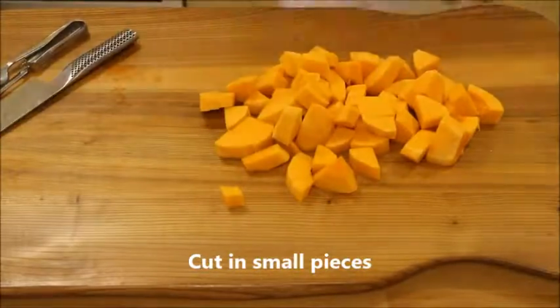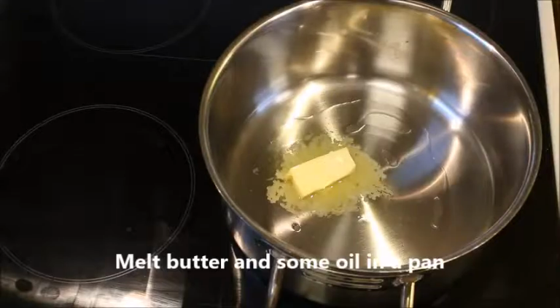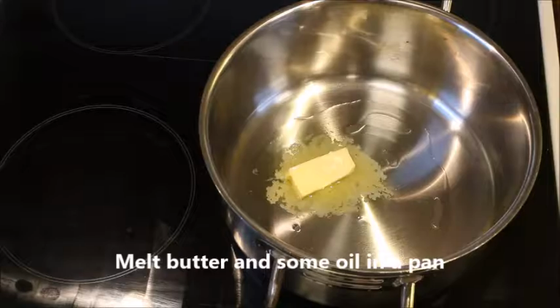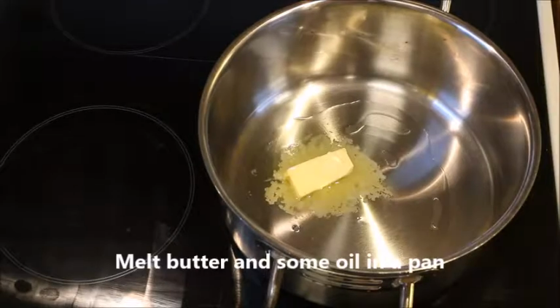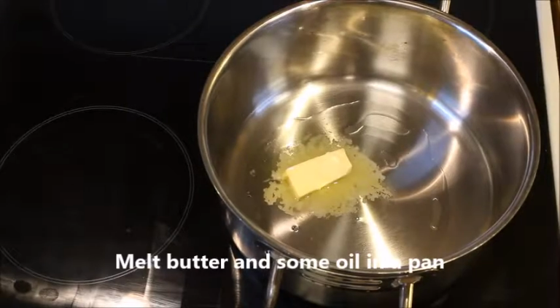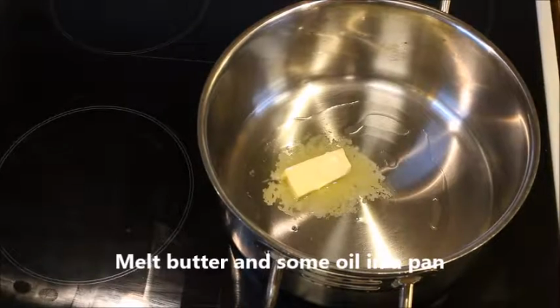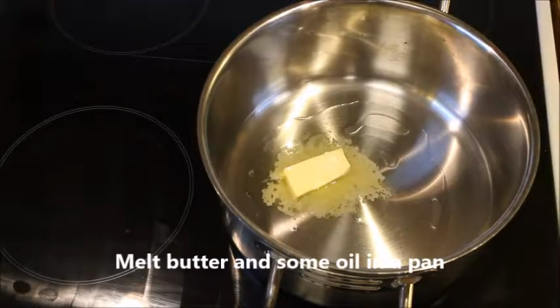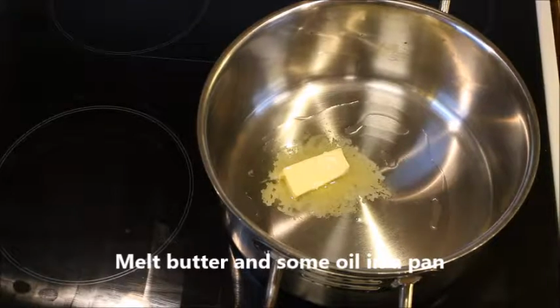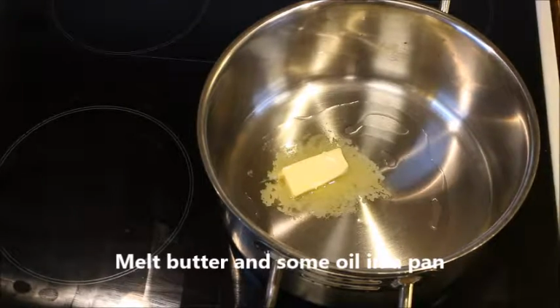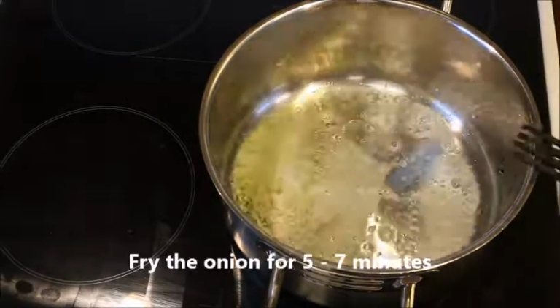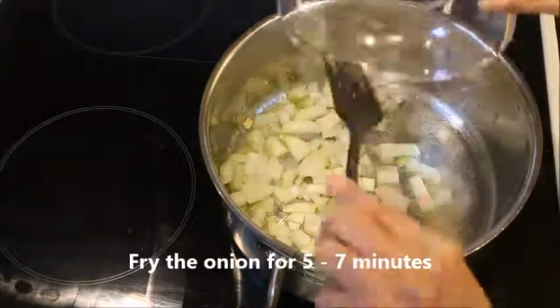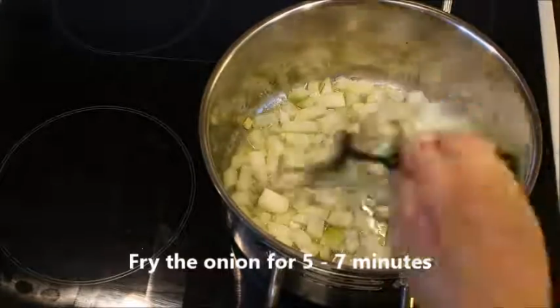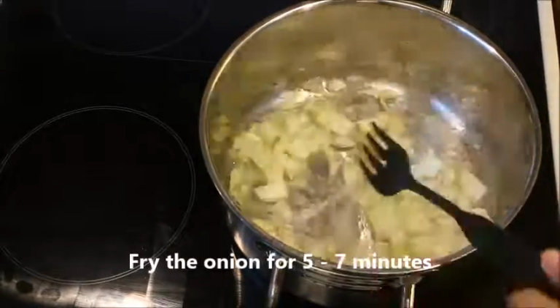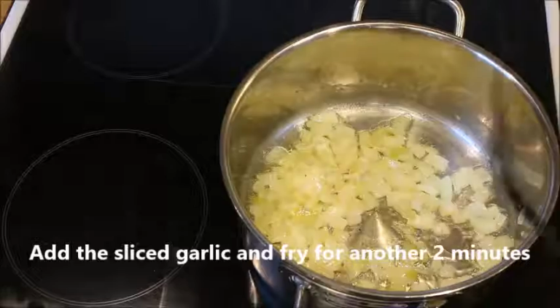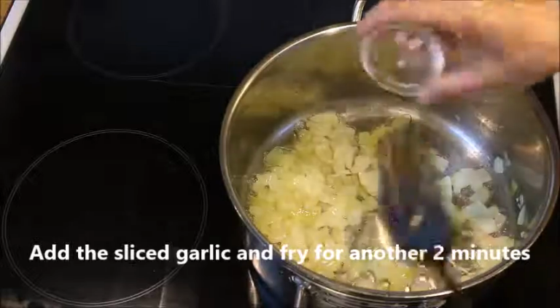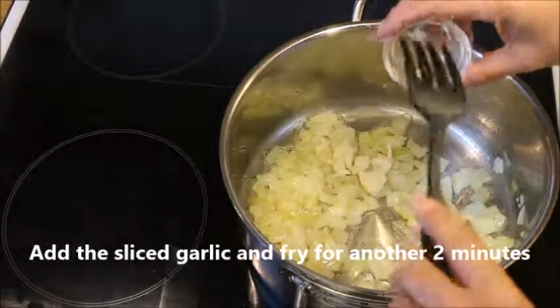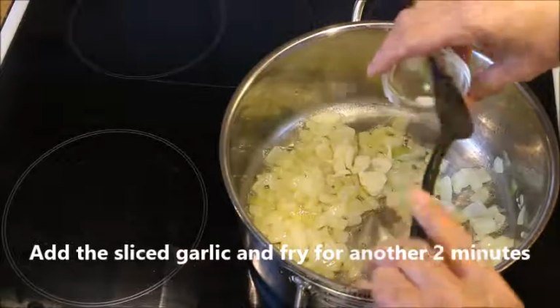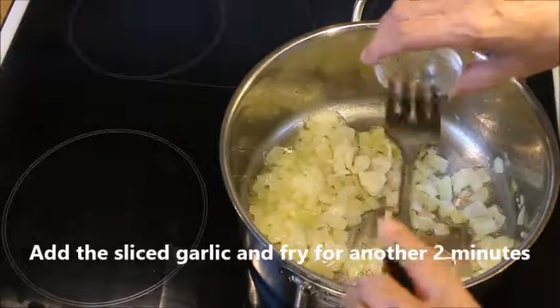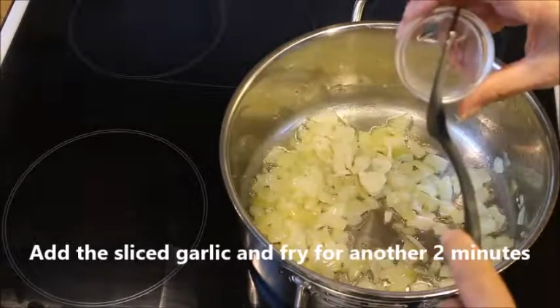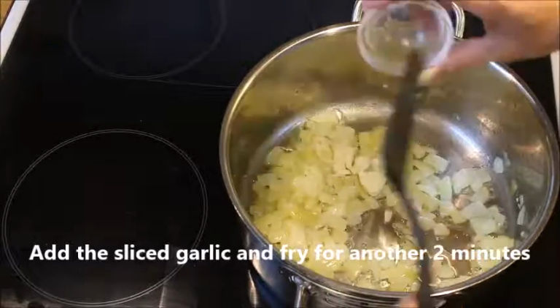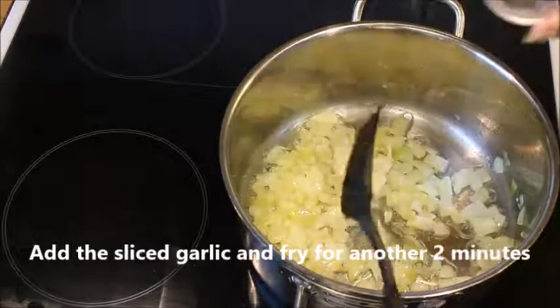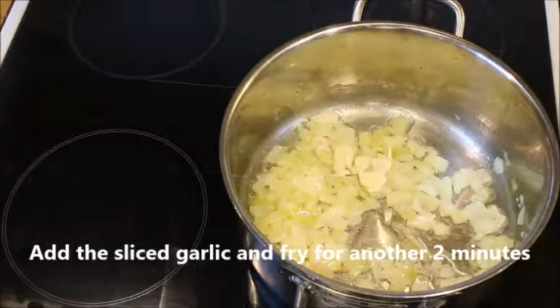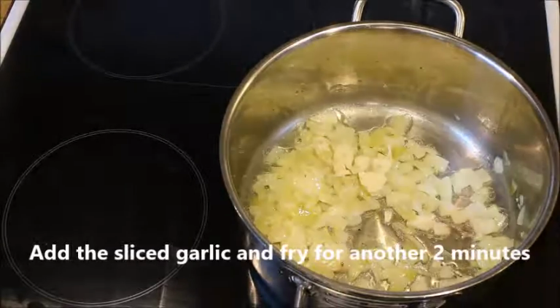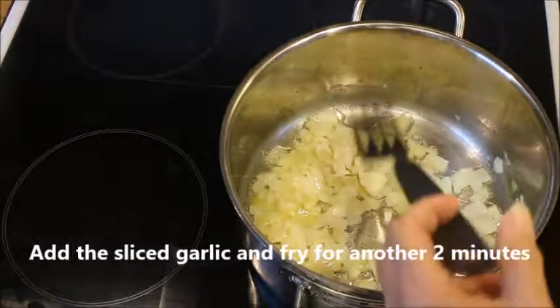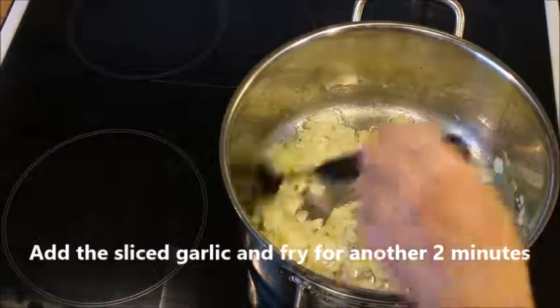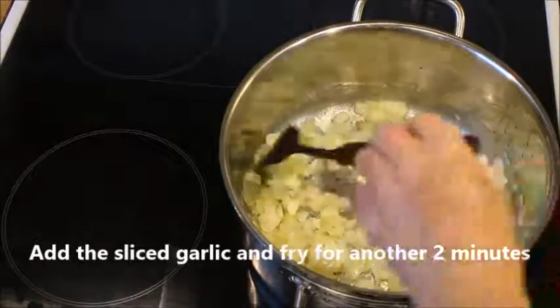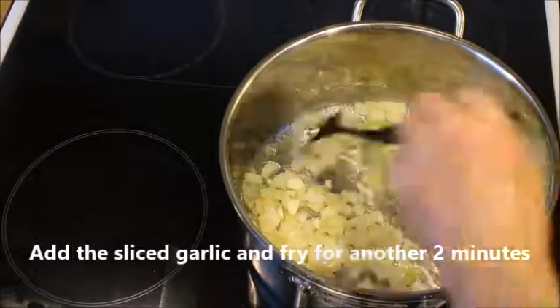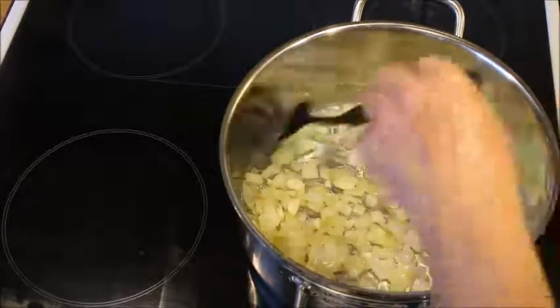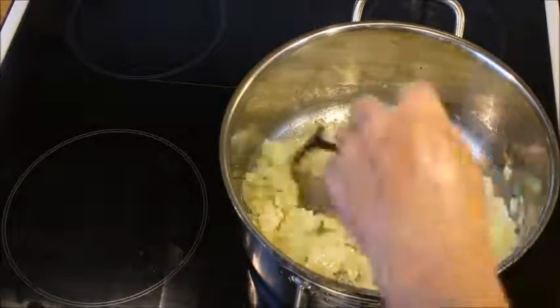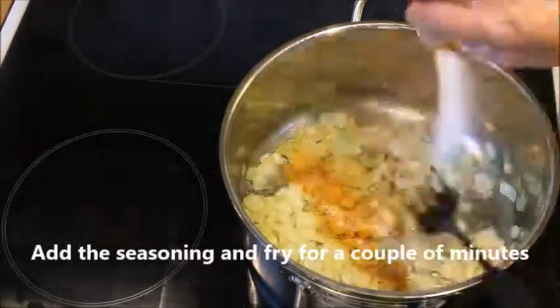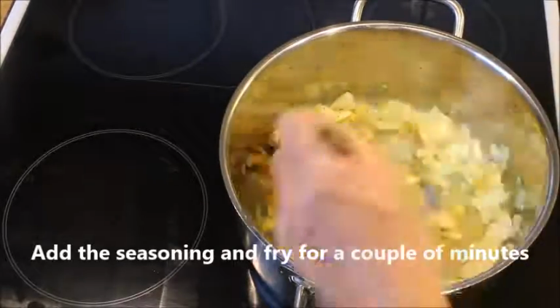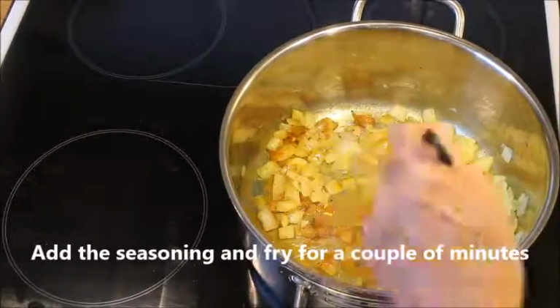Then you heat the pan with some oil and butter and fry your onion for 5 to 7 minutes. Then add the garlic and continue frying it for another 2 minutes, and stir occasionally.